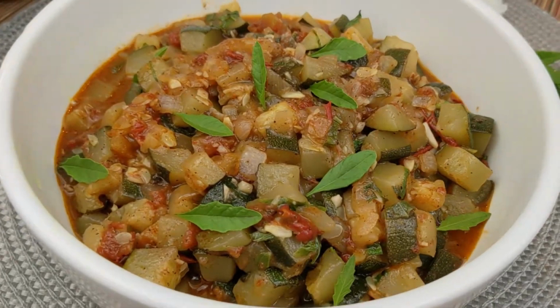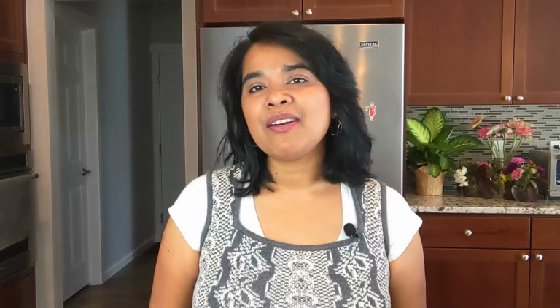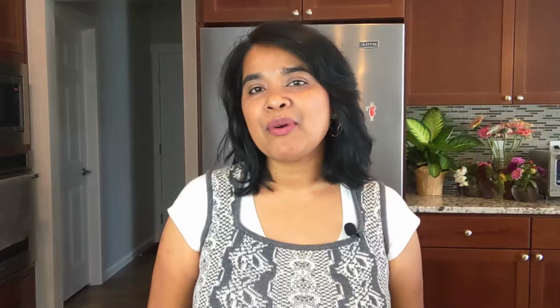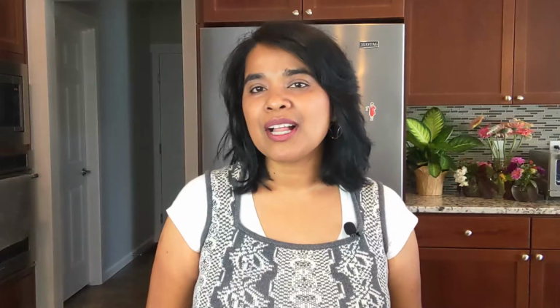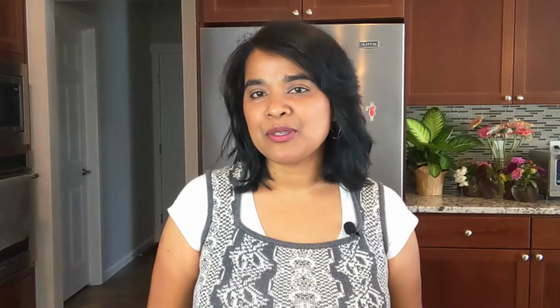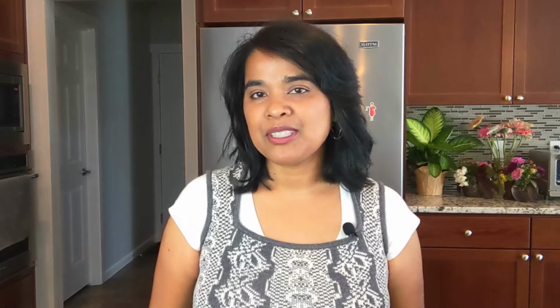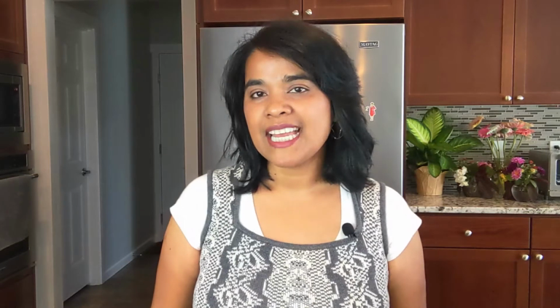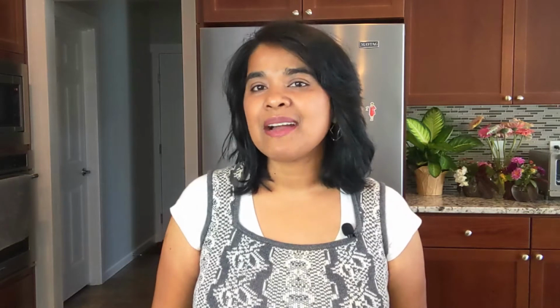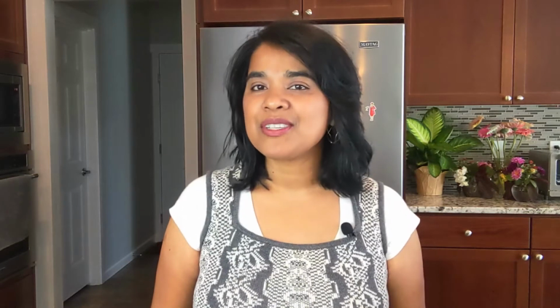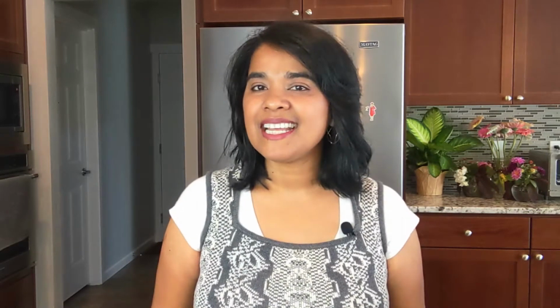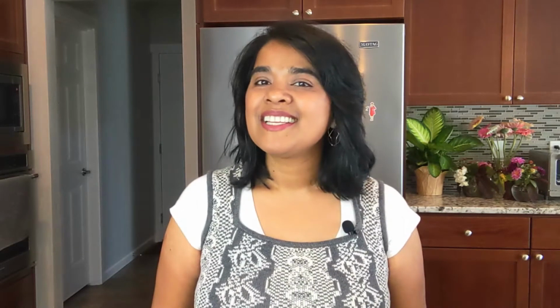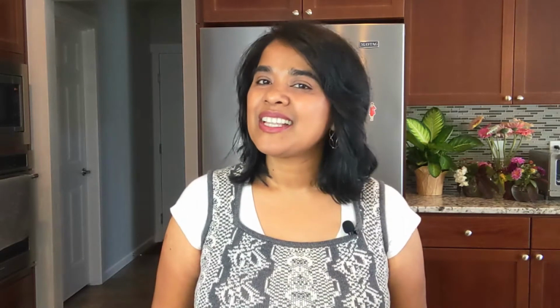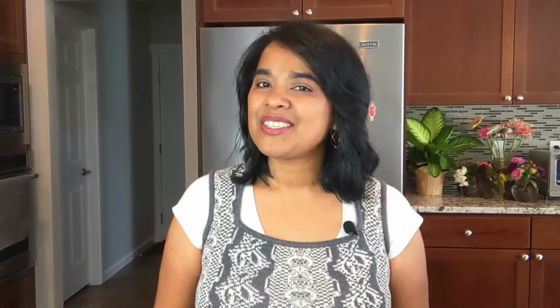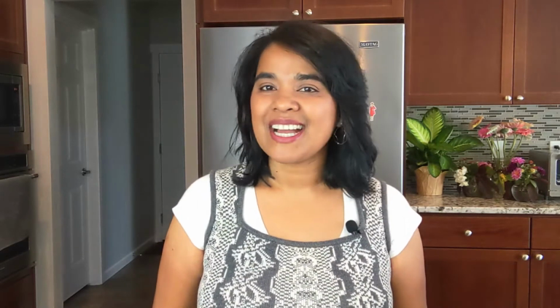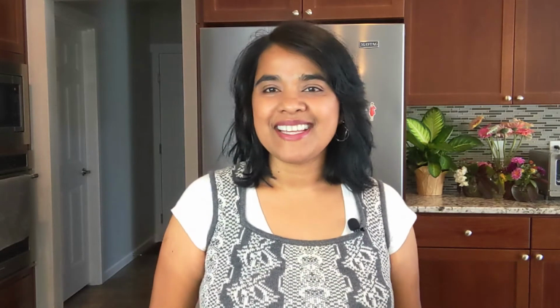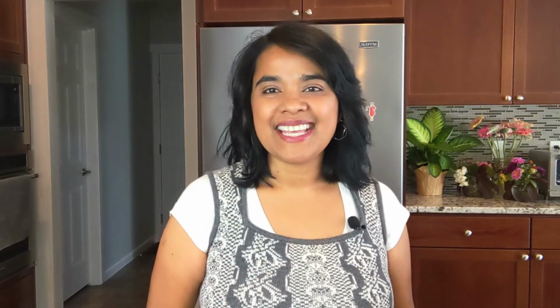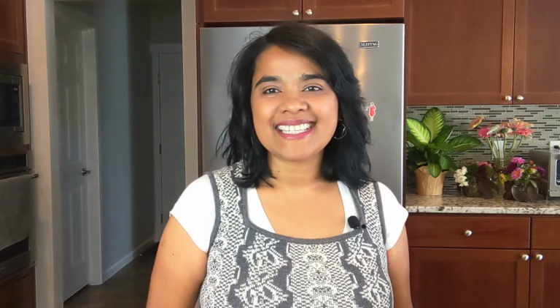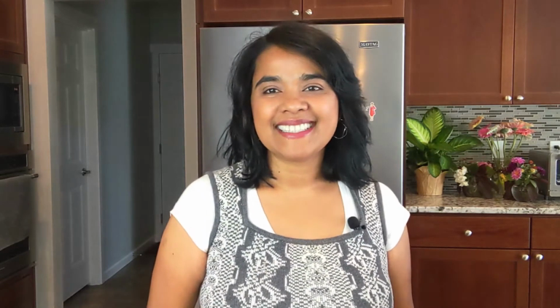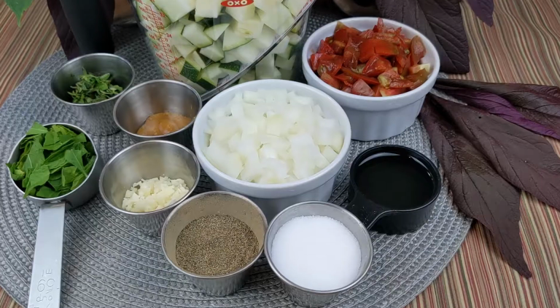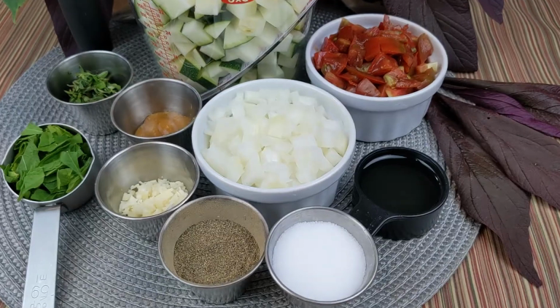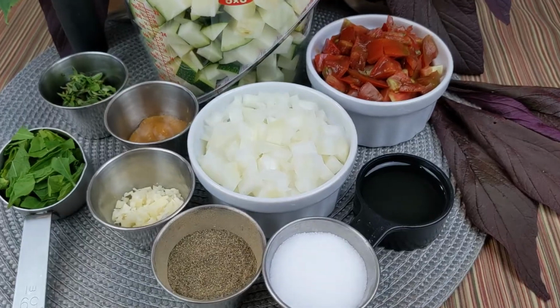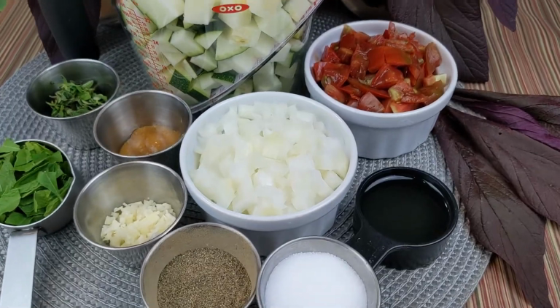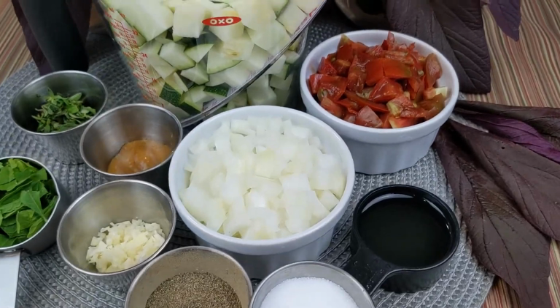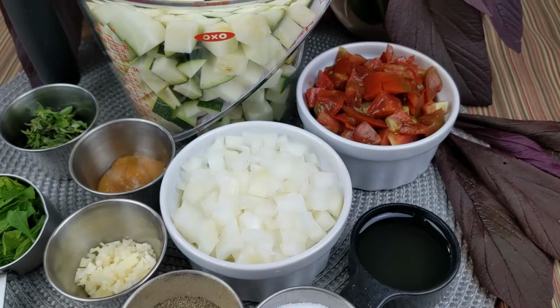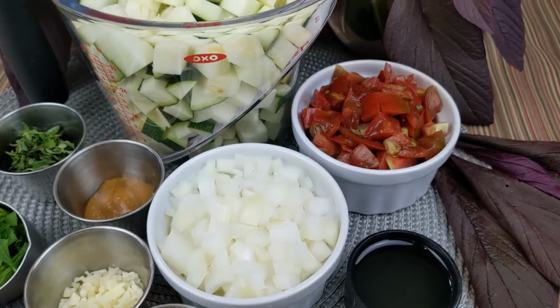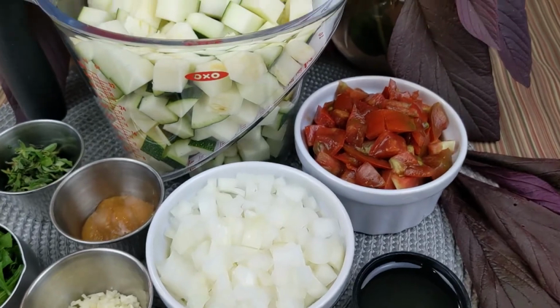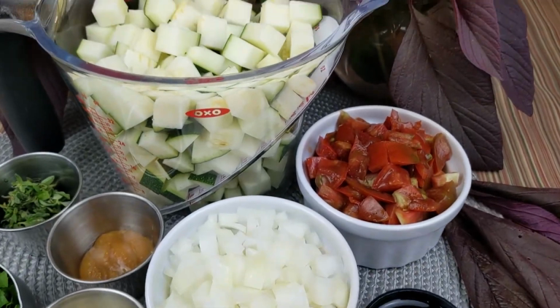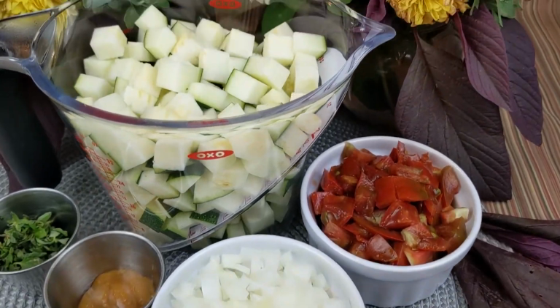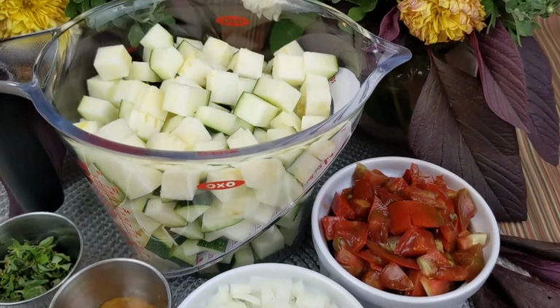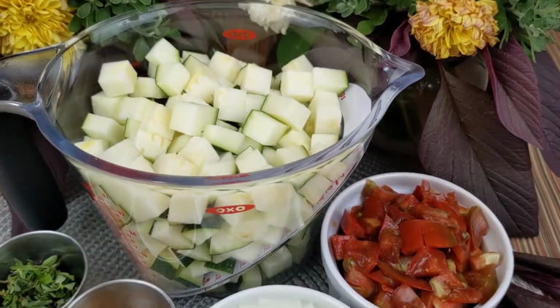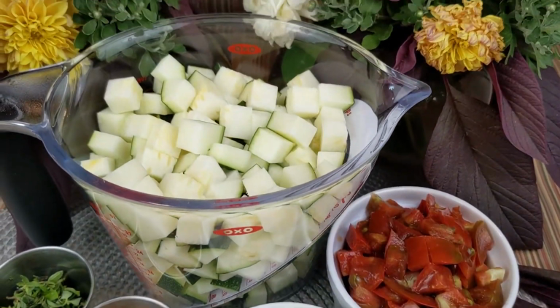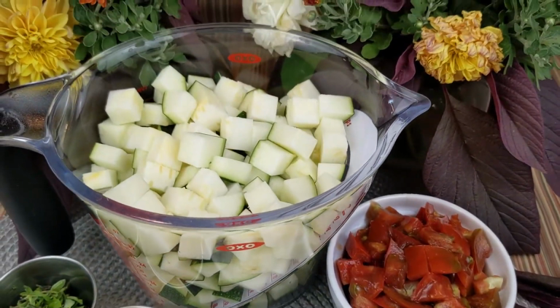Hello everyone, welcome to Global Dine-In. I'm Kristina, so let's go check out the ingredients. Here are the ingredients you will need to make my sautéed zucchini and tomatoes.